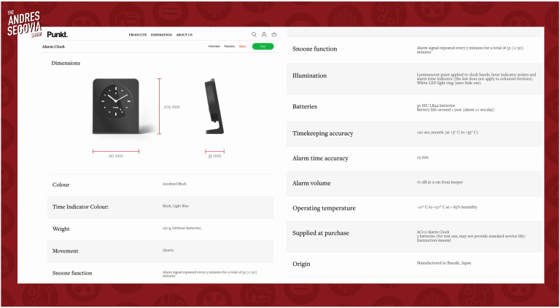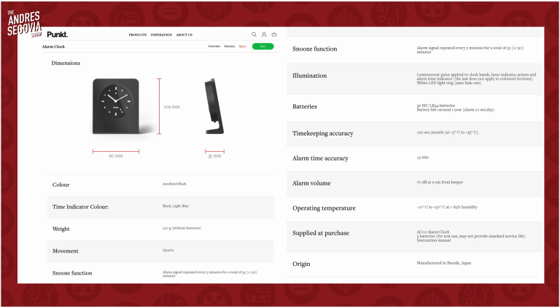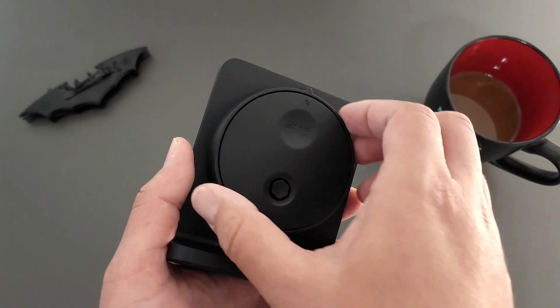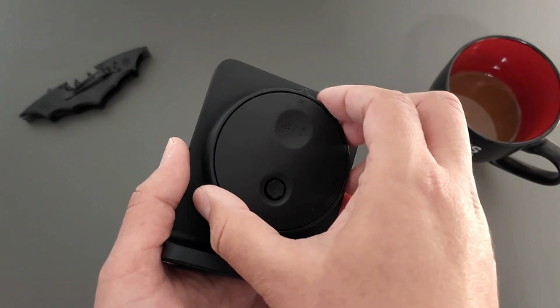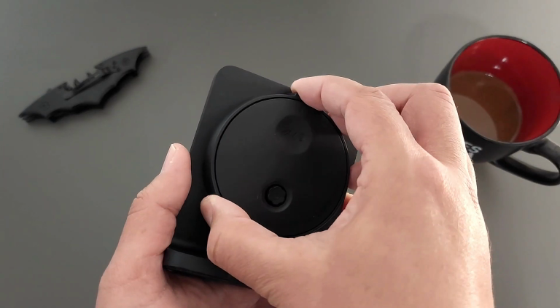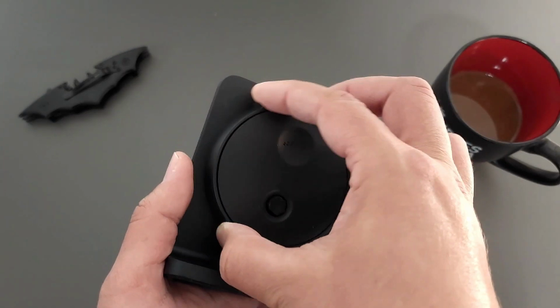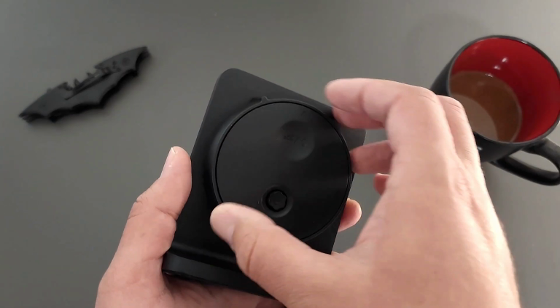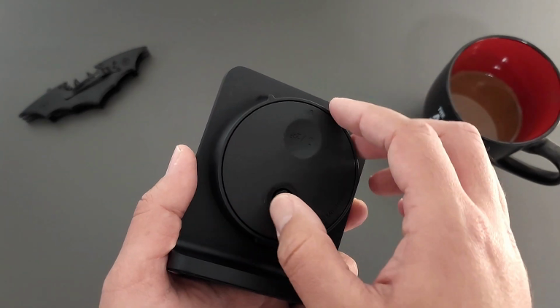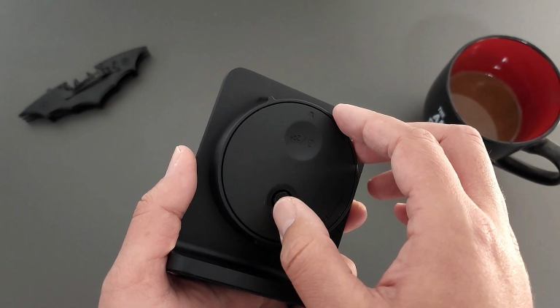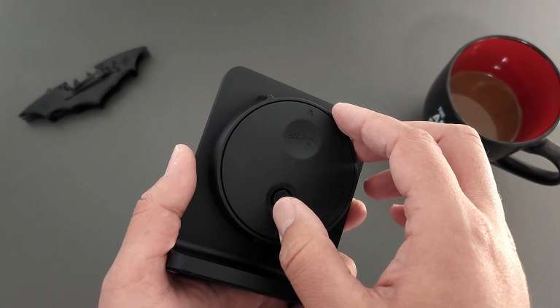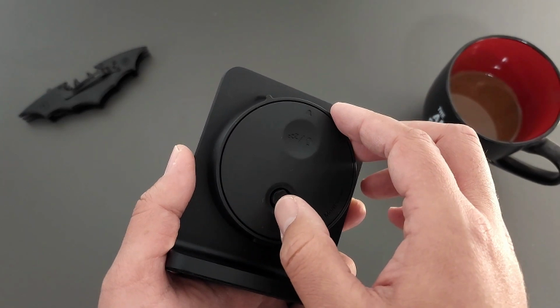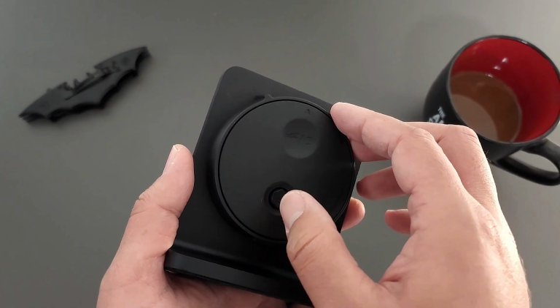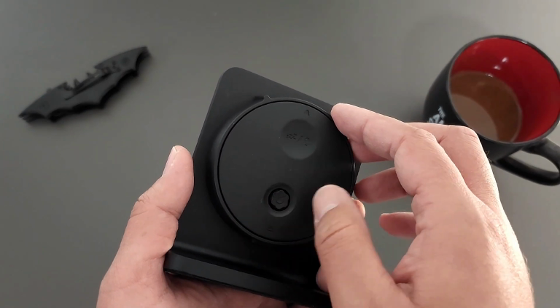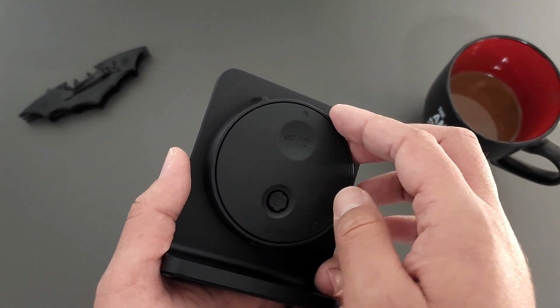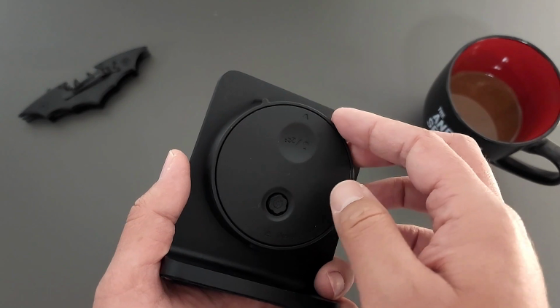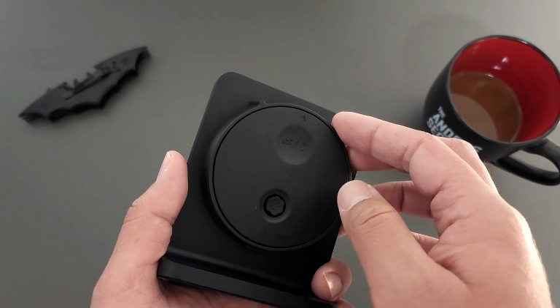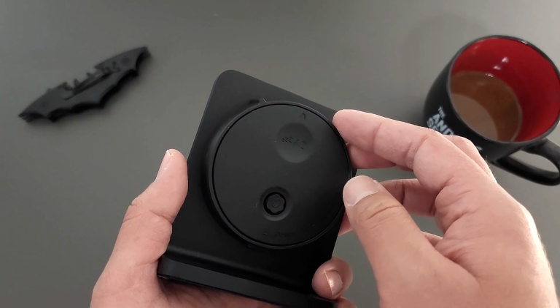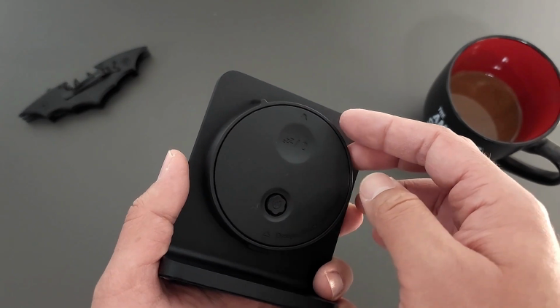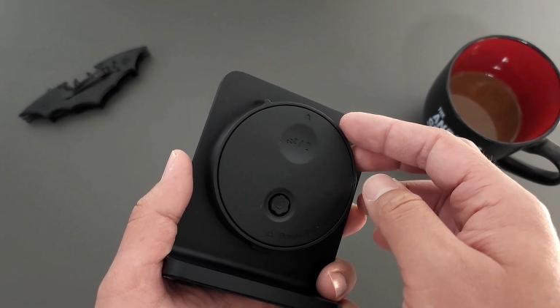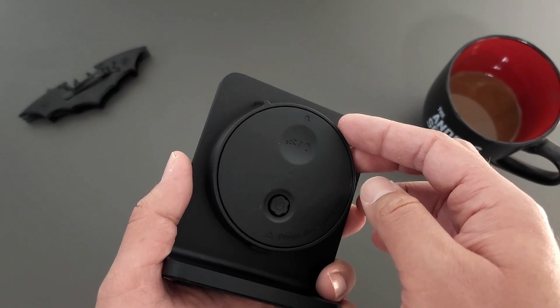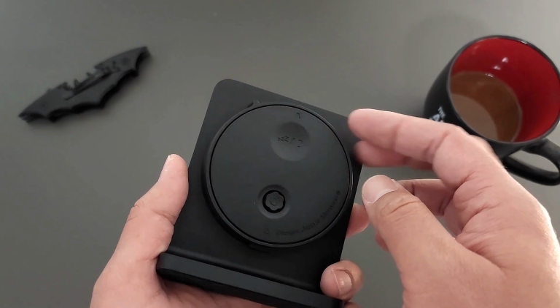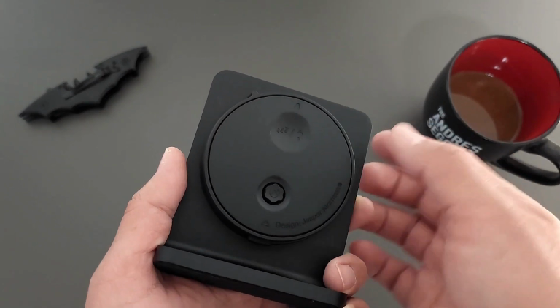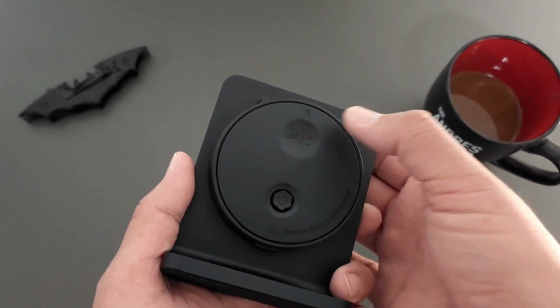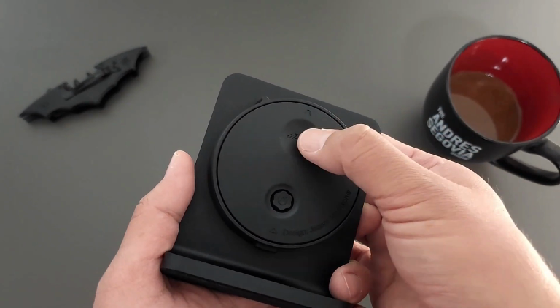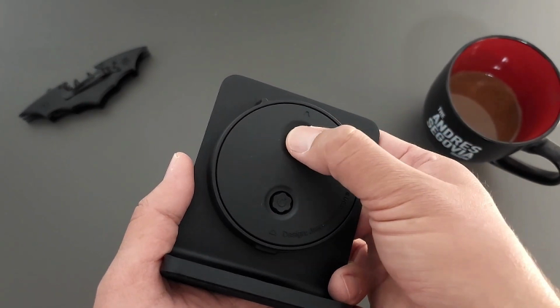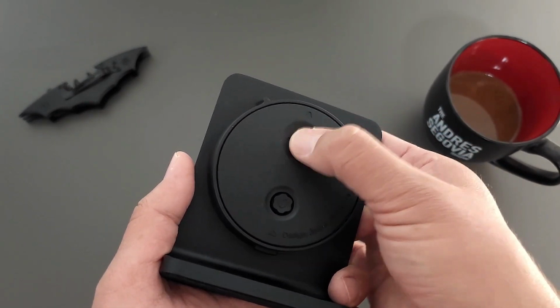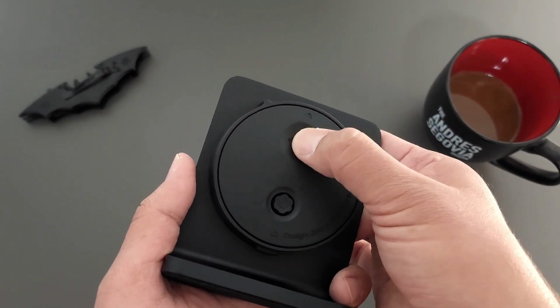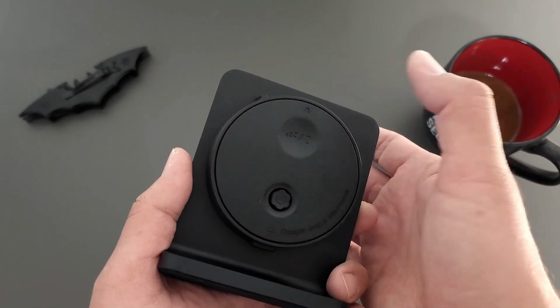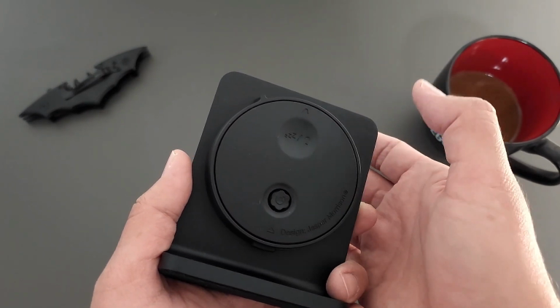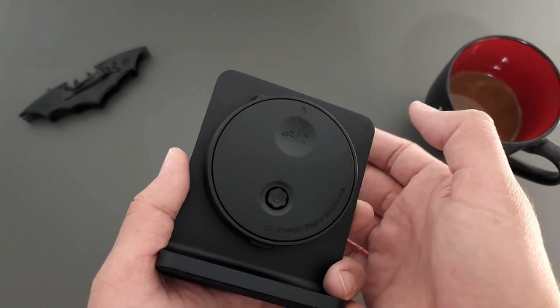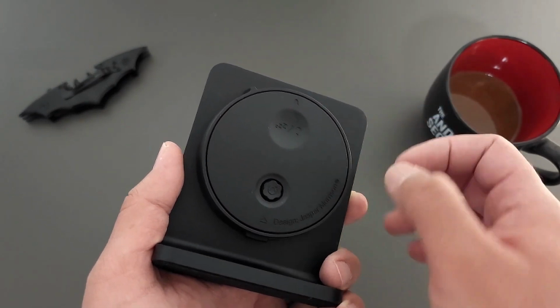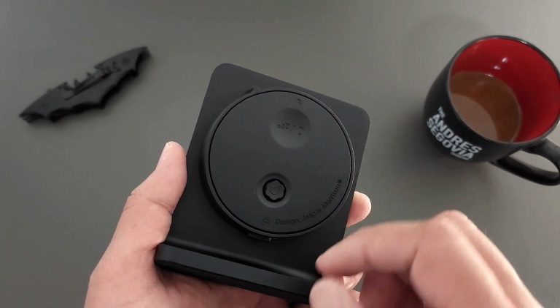You rotate the knob for the alarm clock function, or to disable it. And I believe this click is the snooze button.